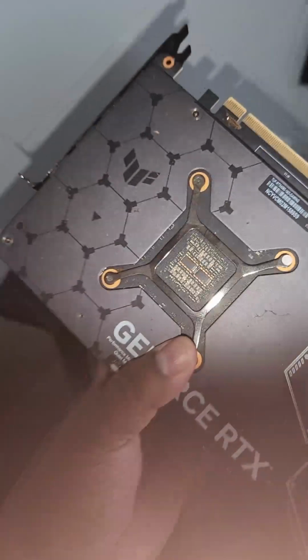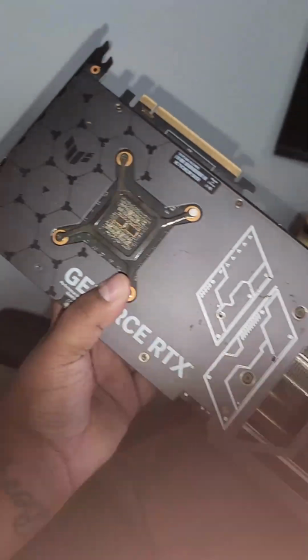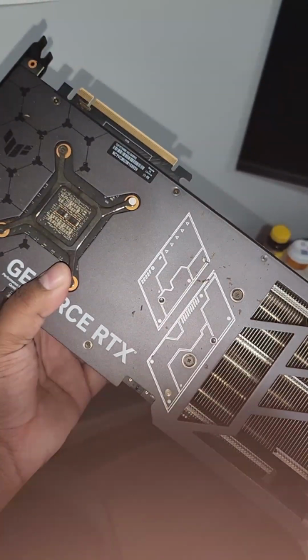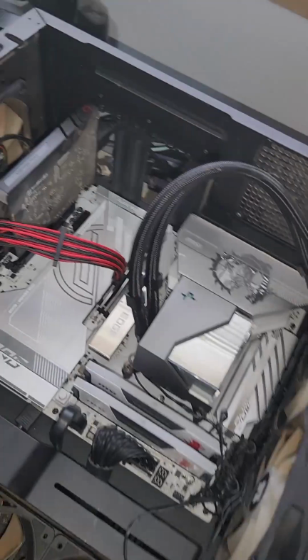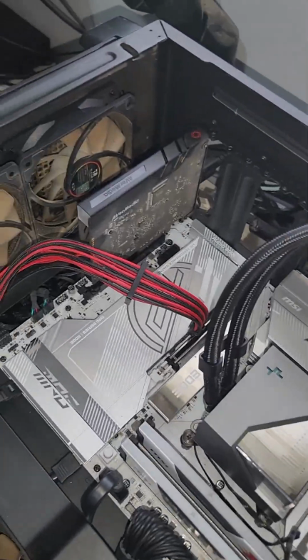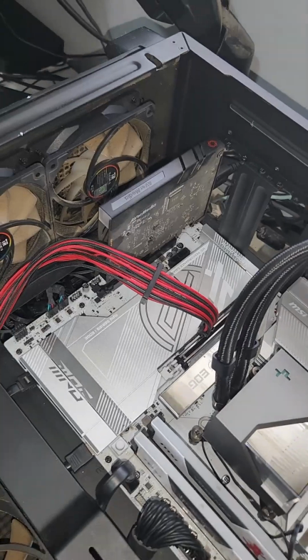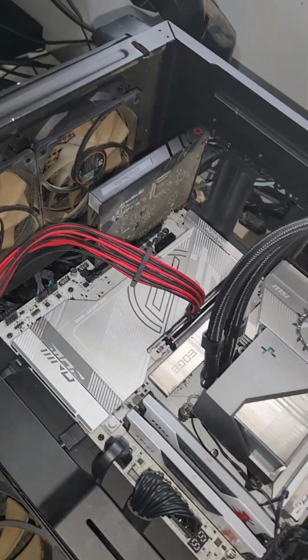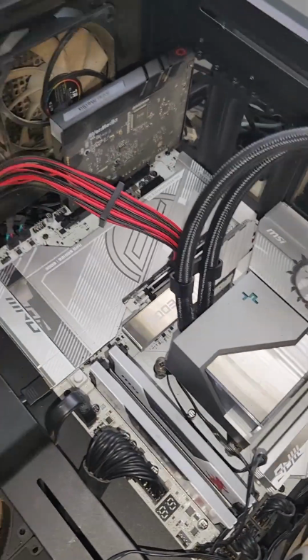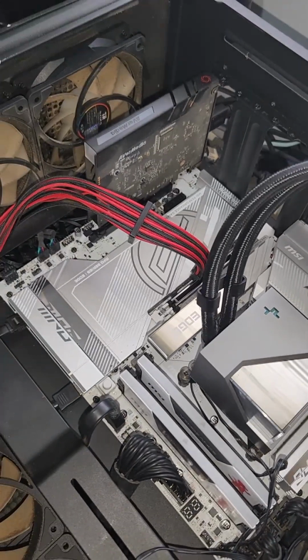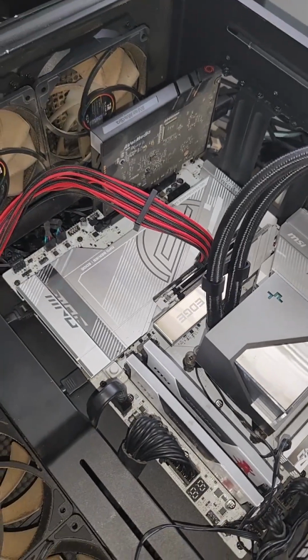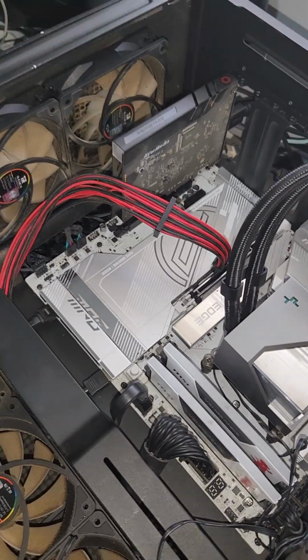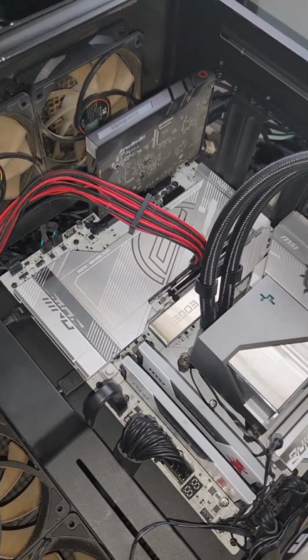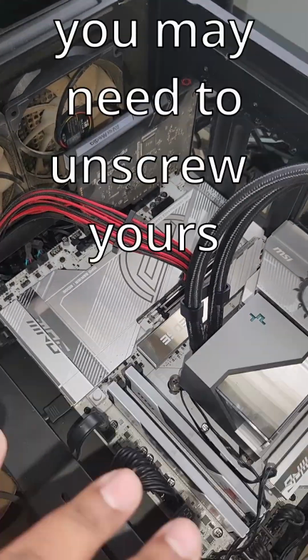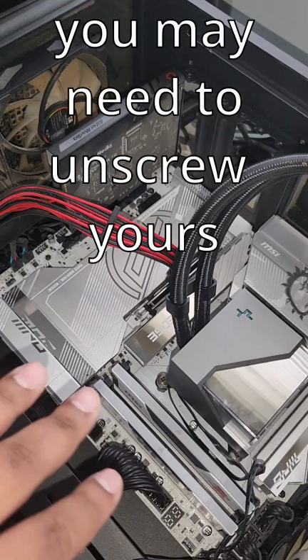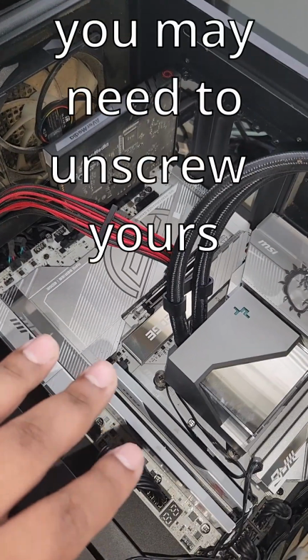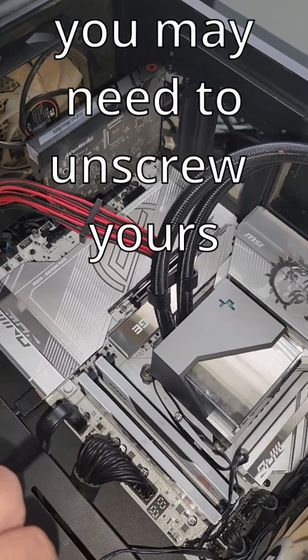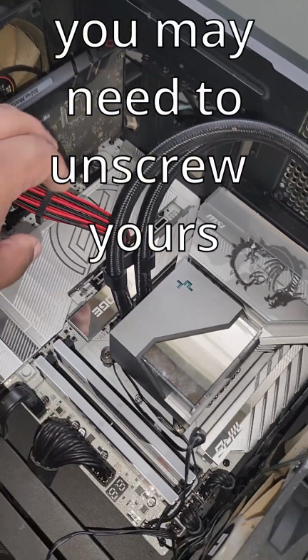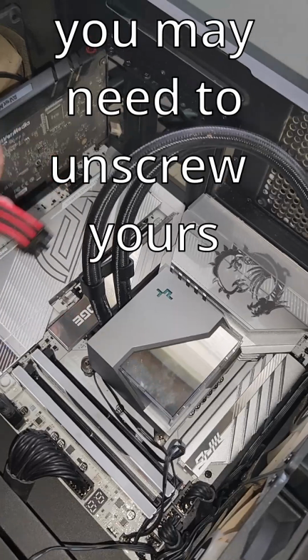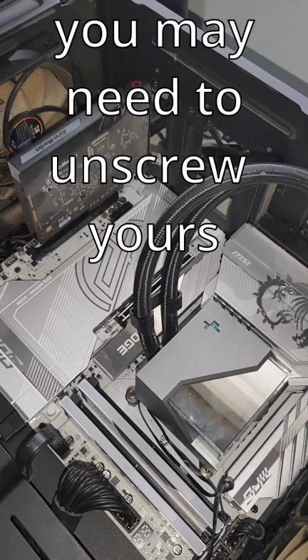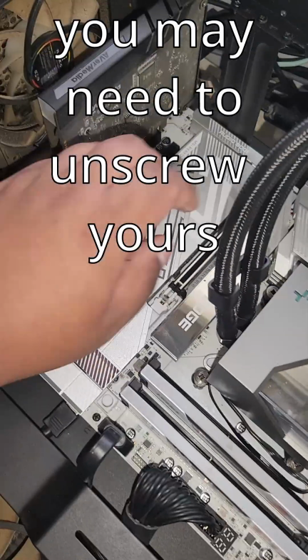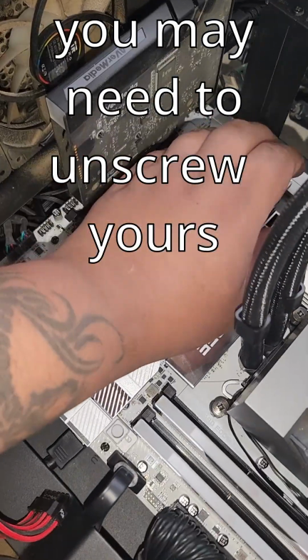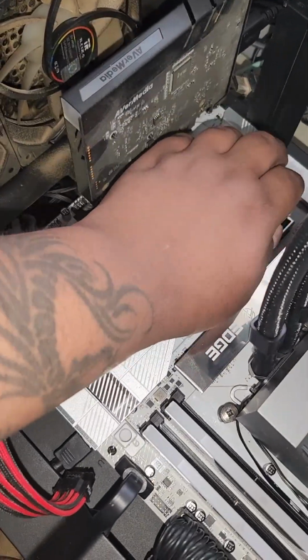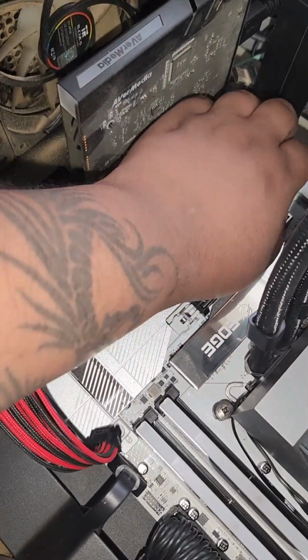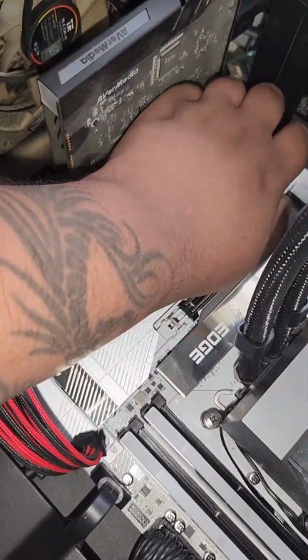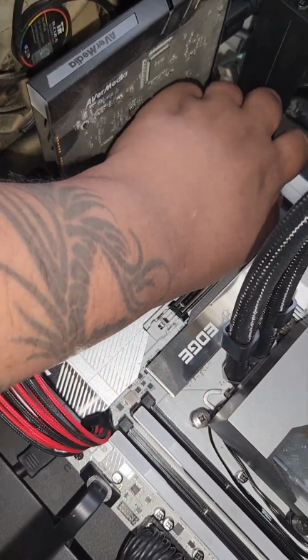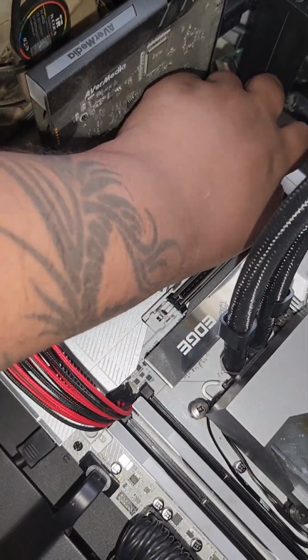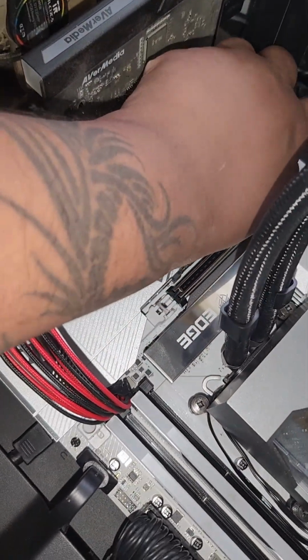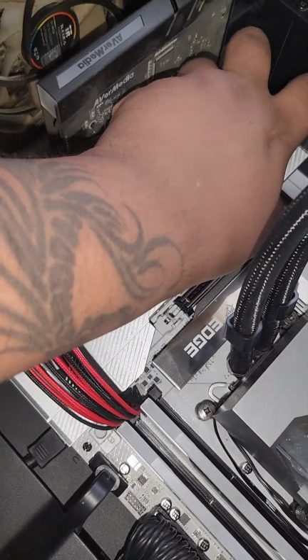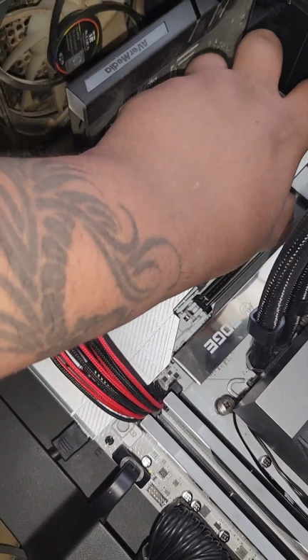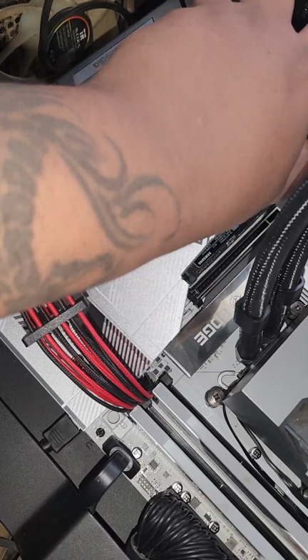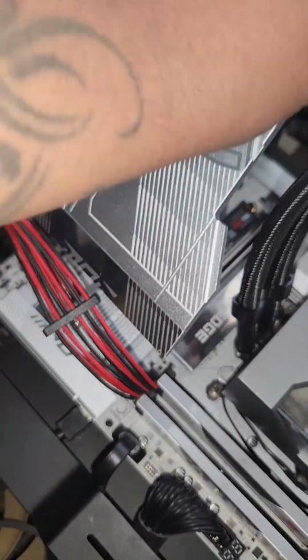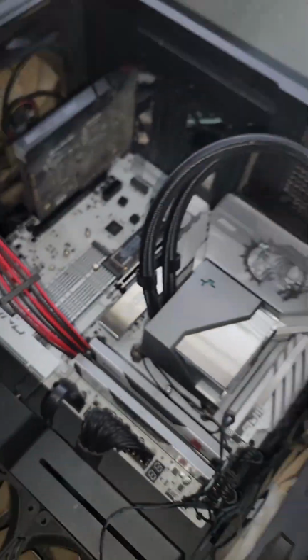So you got the graphics card out. Now that you got your graphics card out, you want to see what M.2 slots are not populated. I don't need any screwdrivers for this part. Let me just show you — I just pull this here, lift up, and it comes right out.